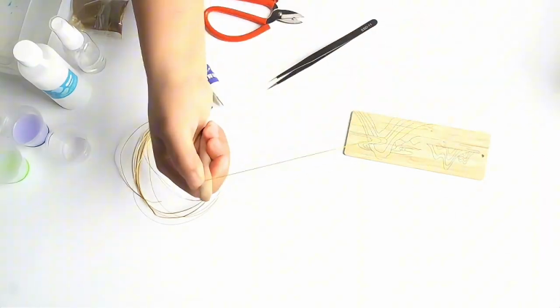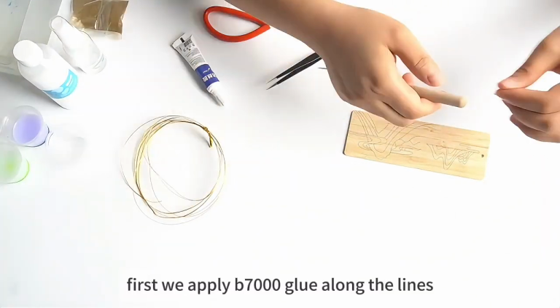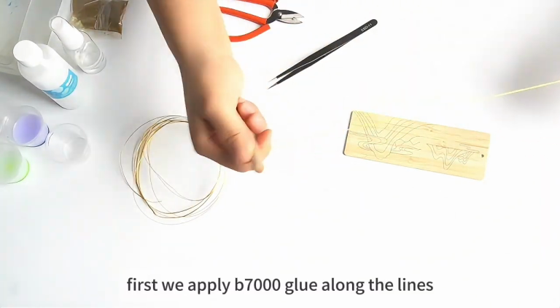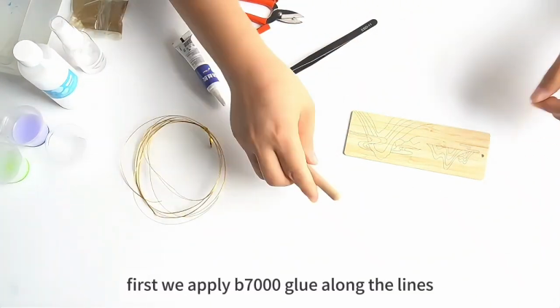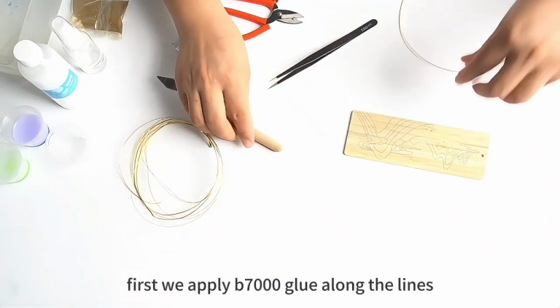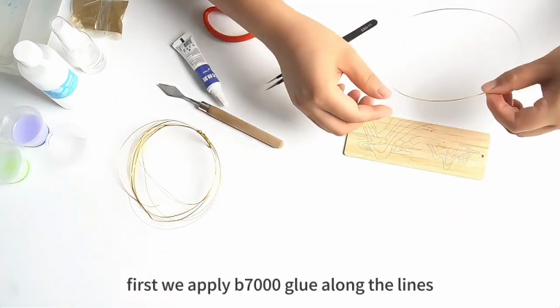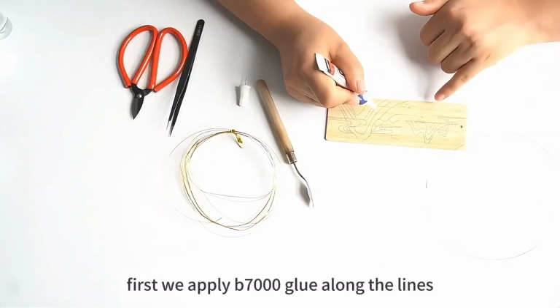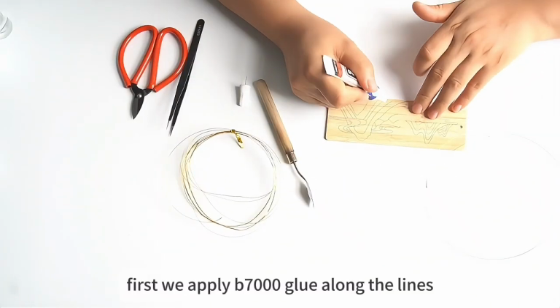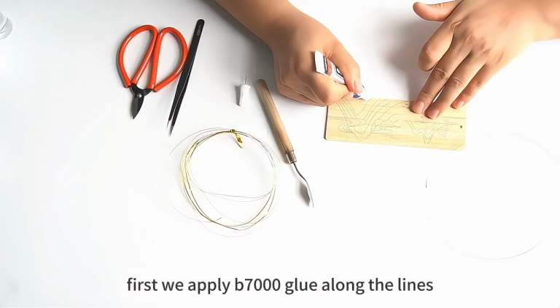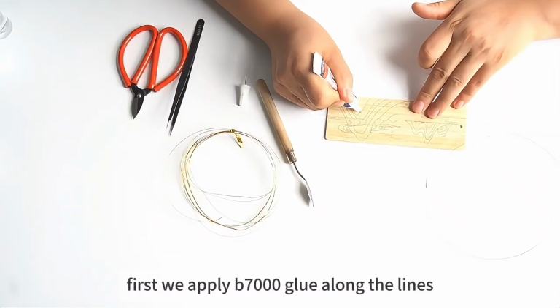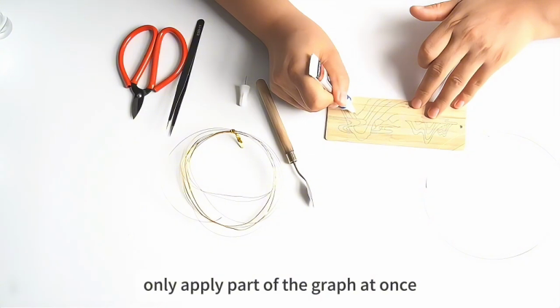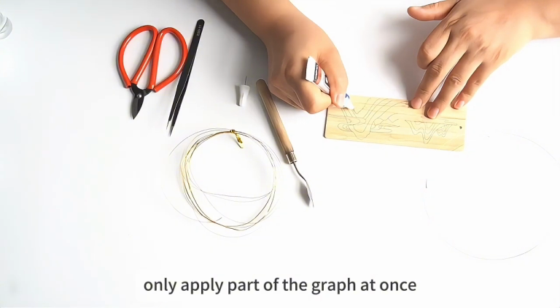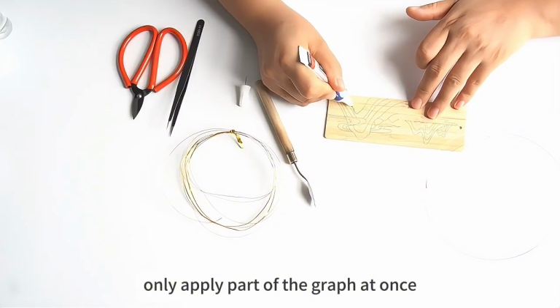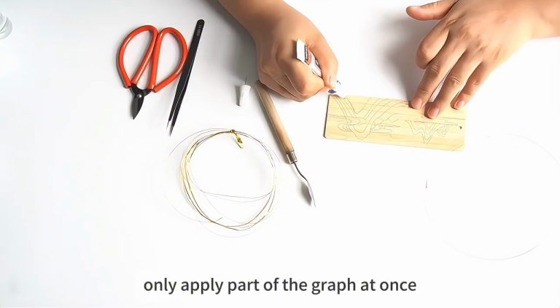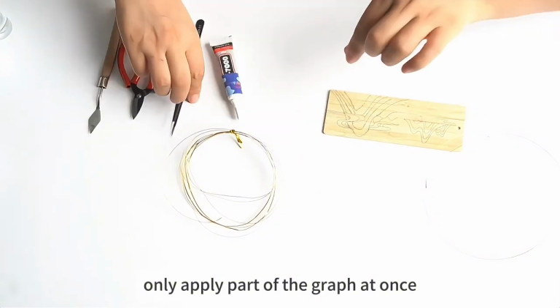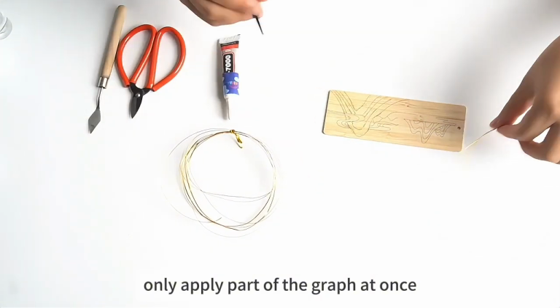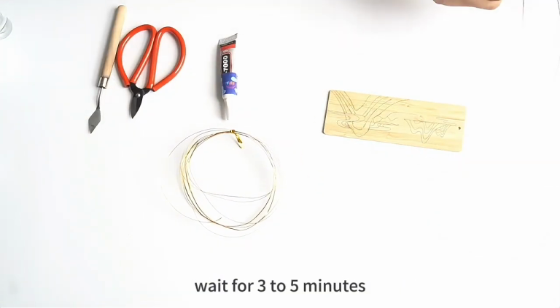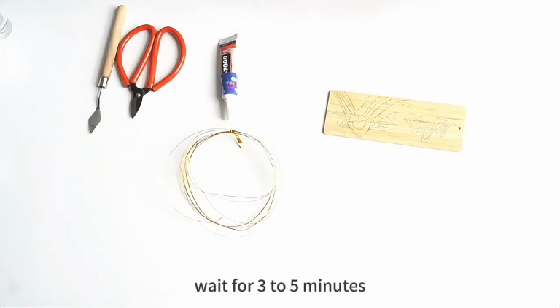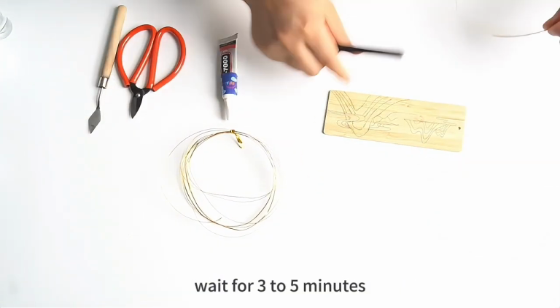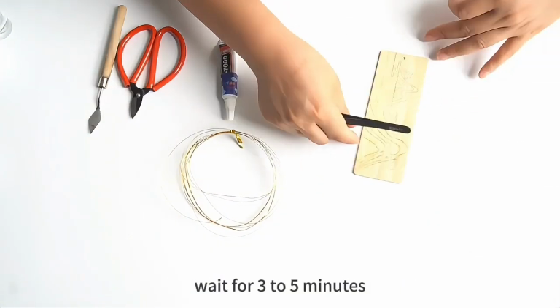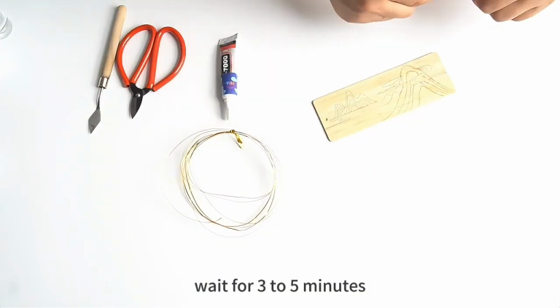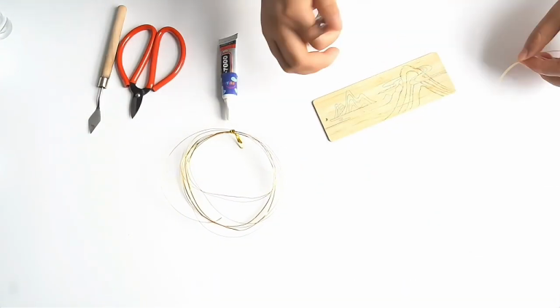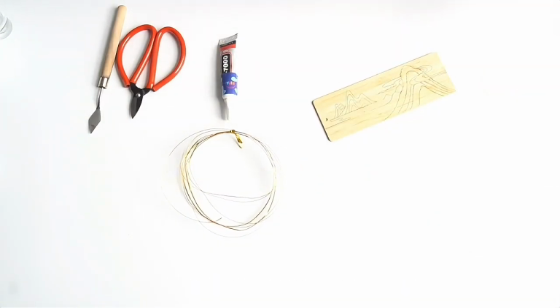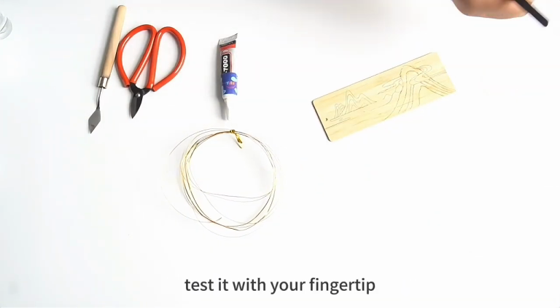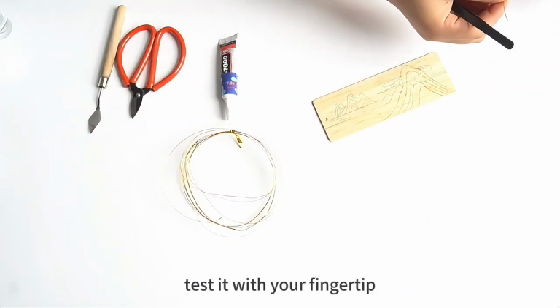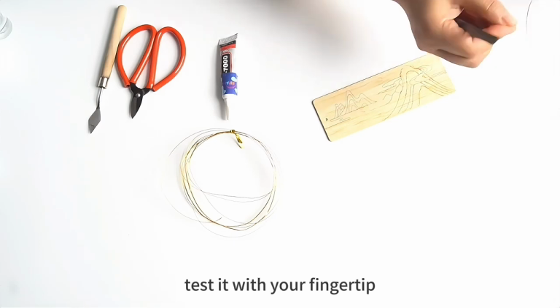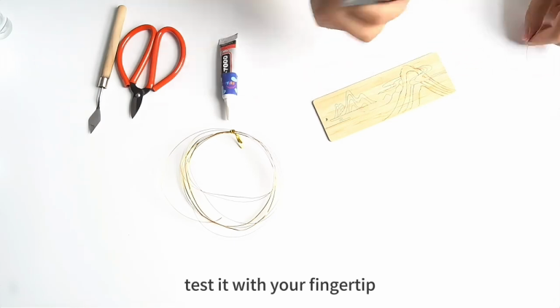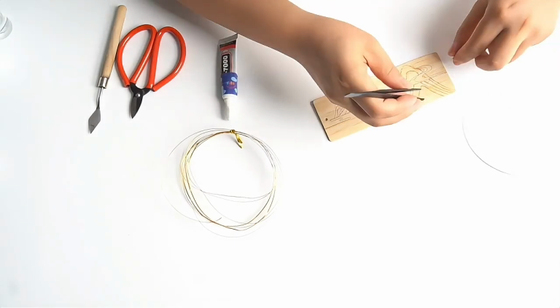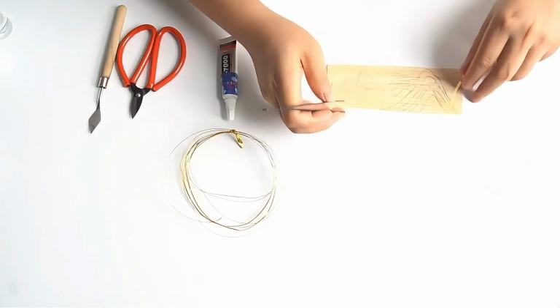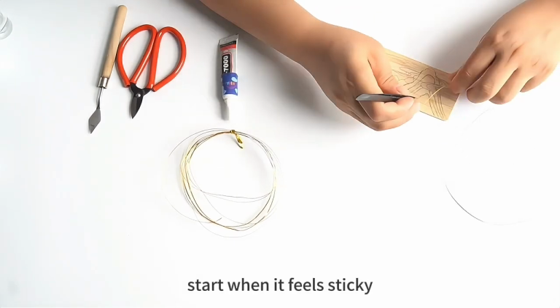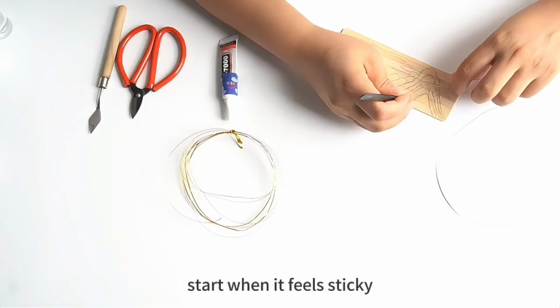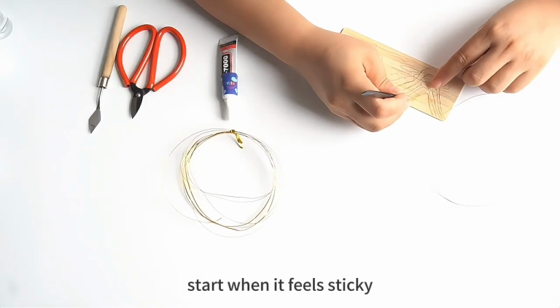First, we apply B700 glue along the lines. Only apply part of the graph at once. Wait for 3 to 5 minutes, then test it with your fingertip. Start when it feels sticky.